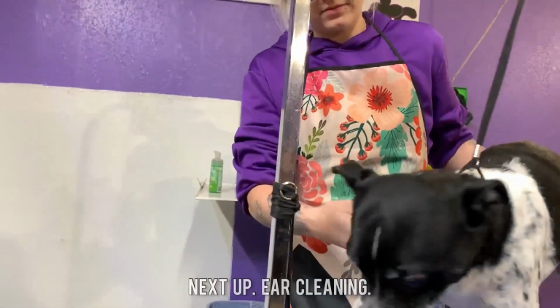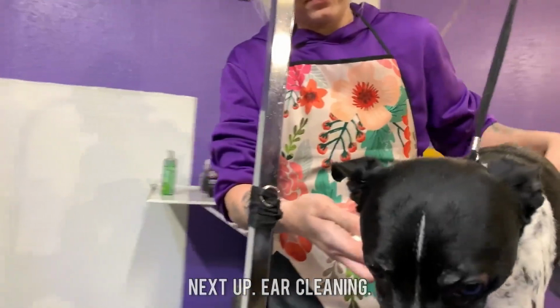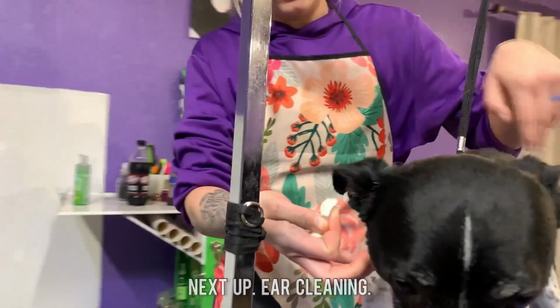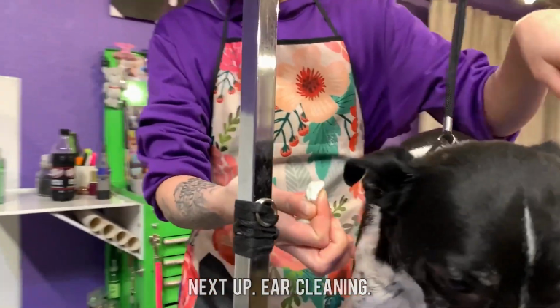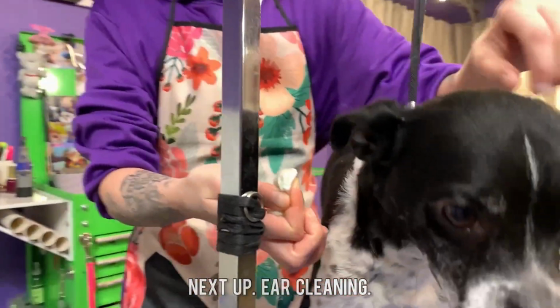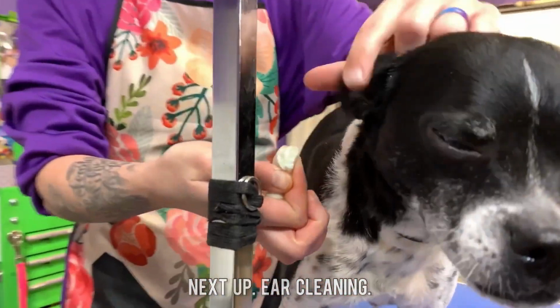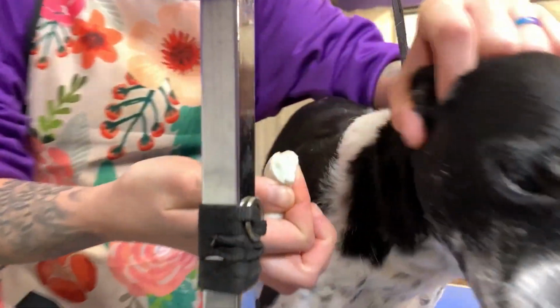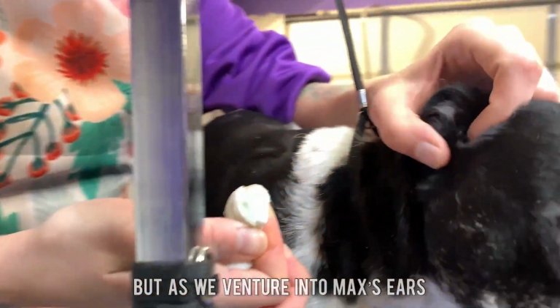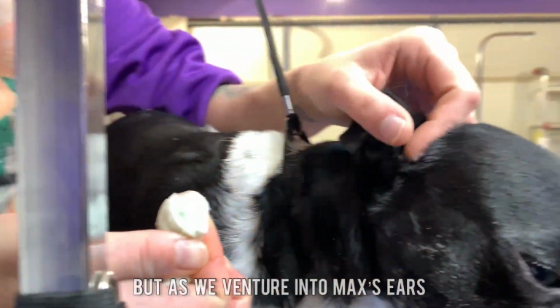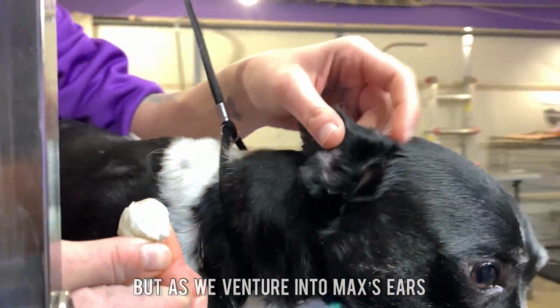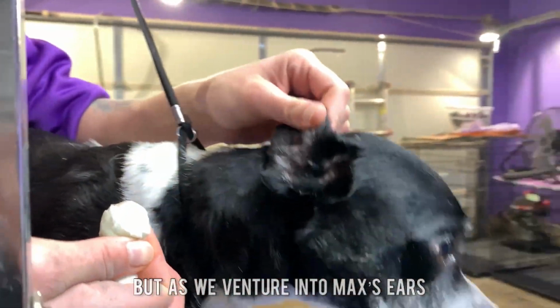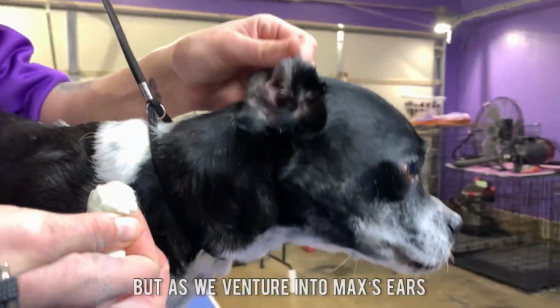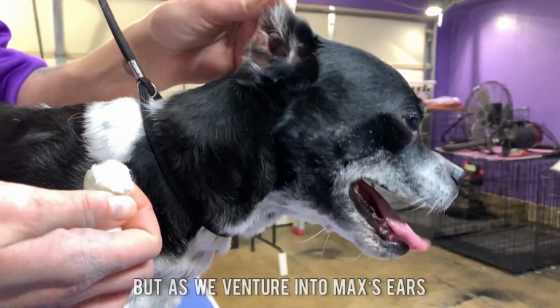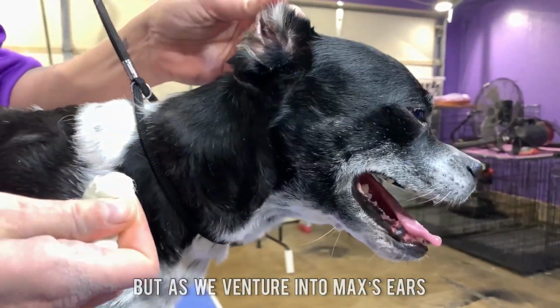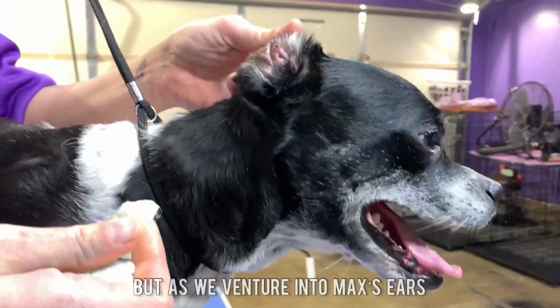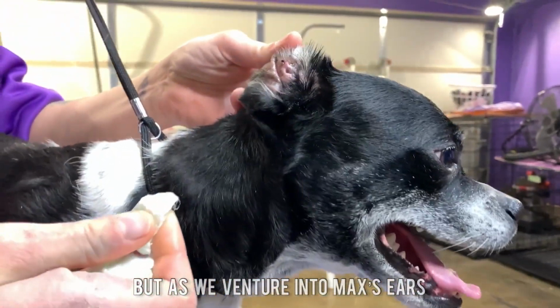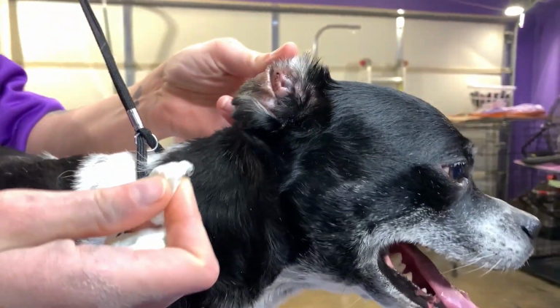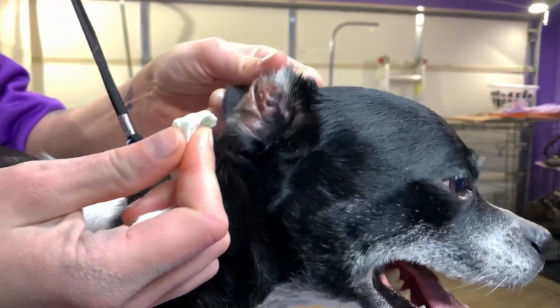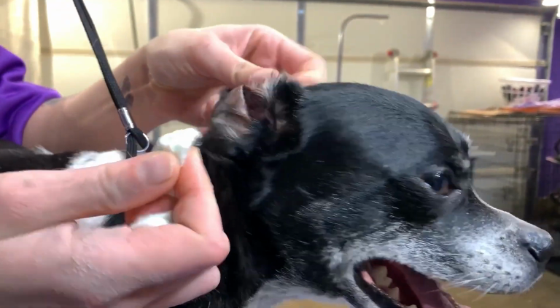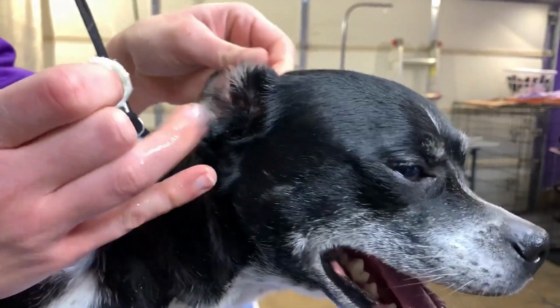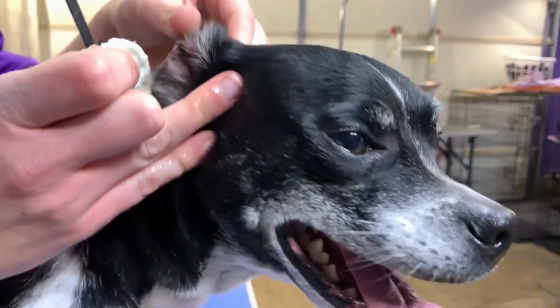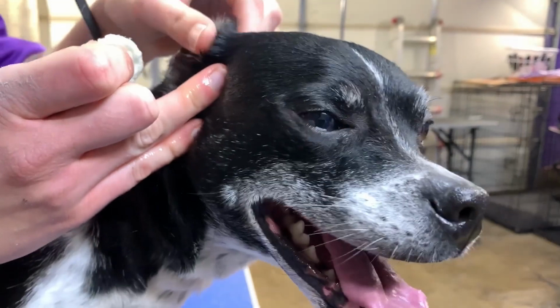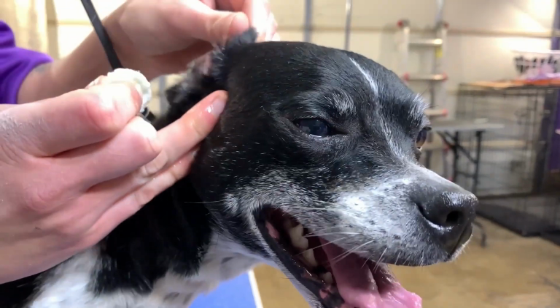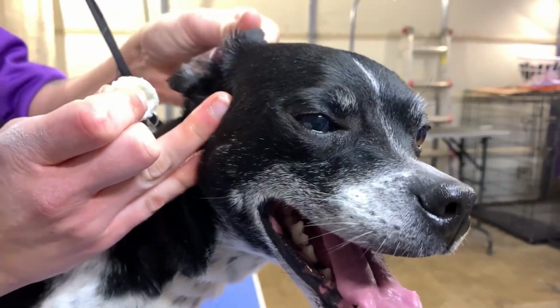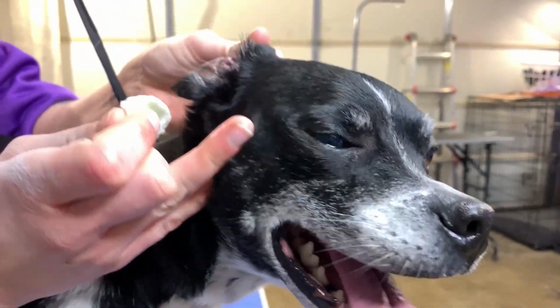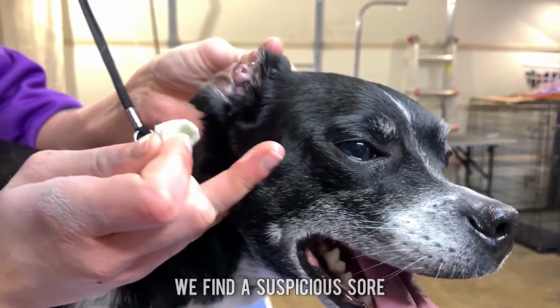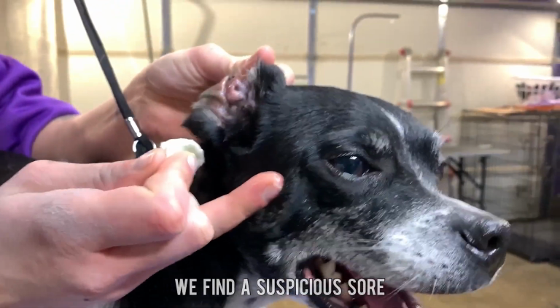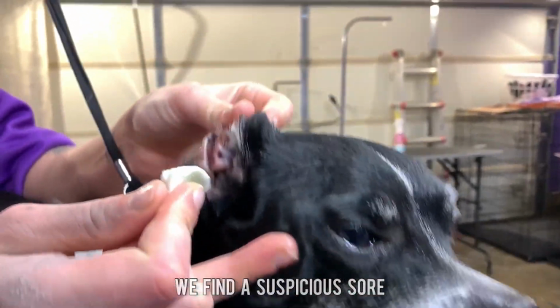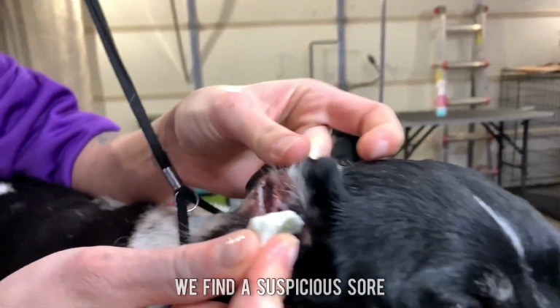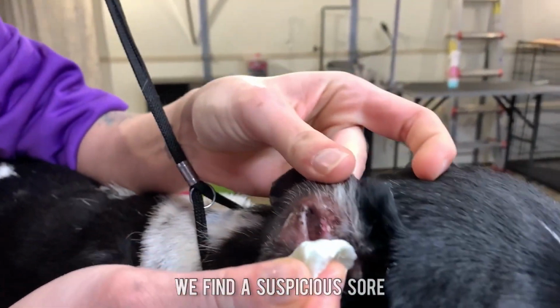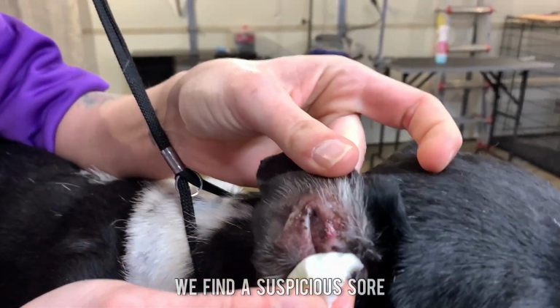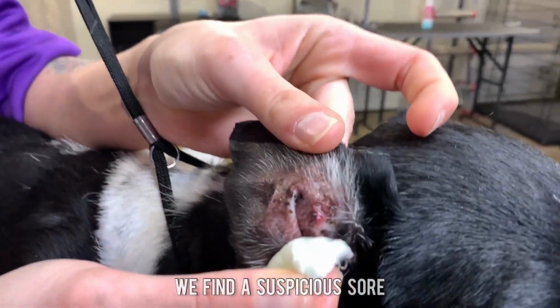Next up, some ear cleaning. But as we venture into Max's ears, we find a suspicious sore.